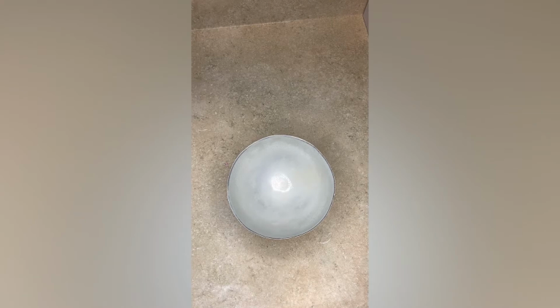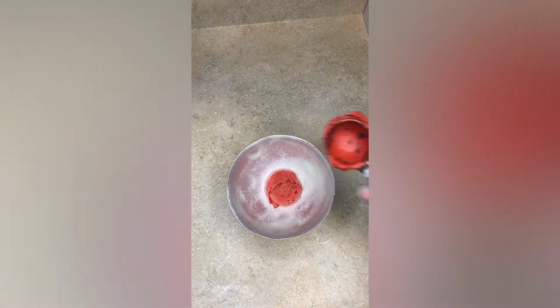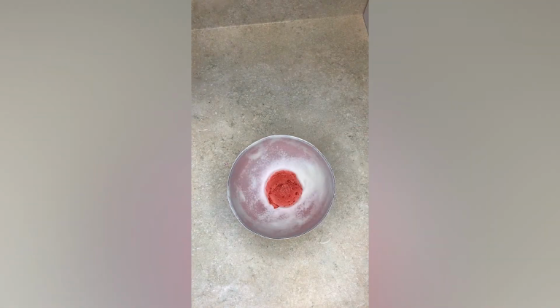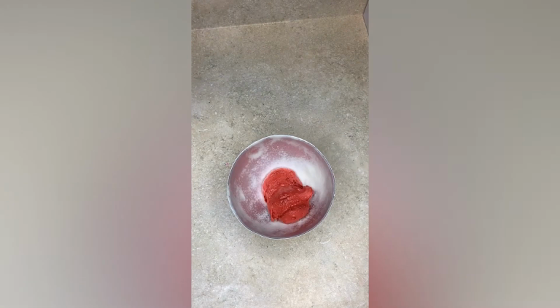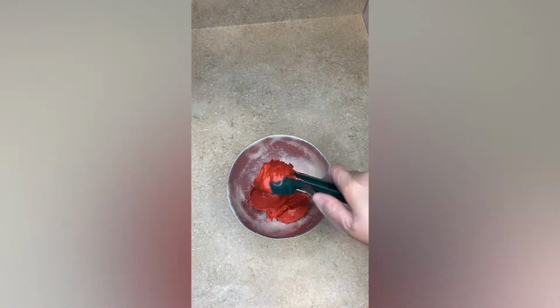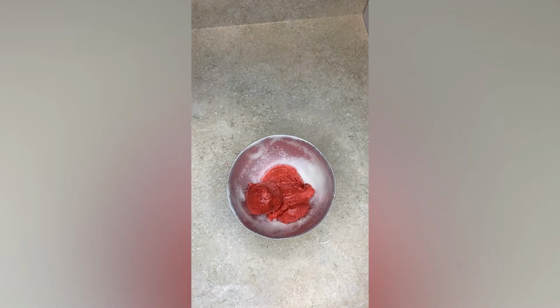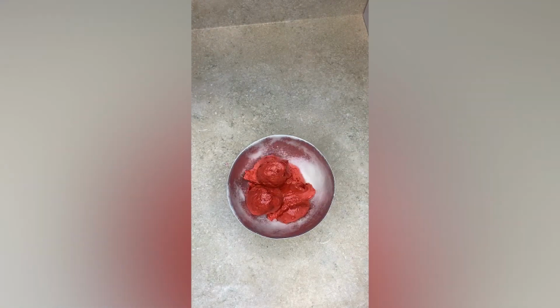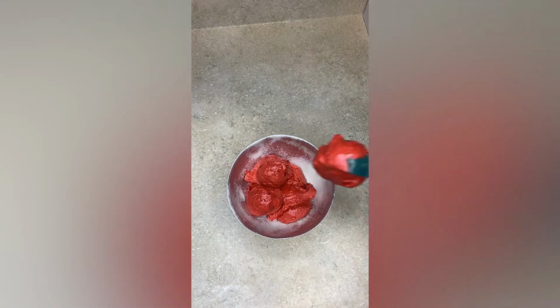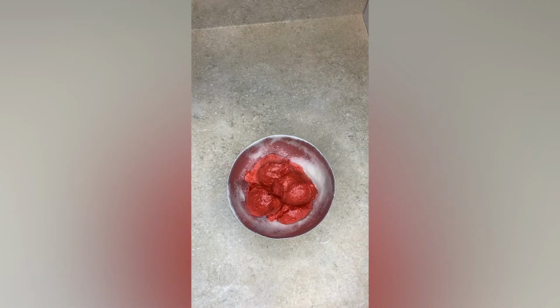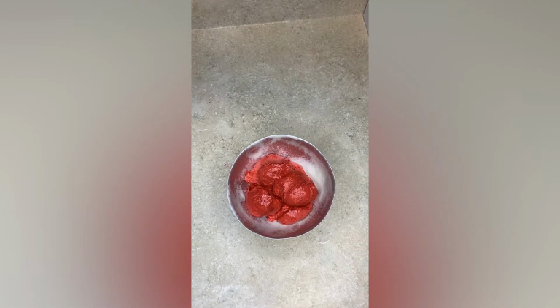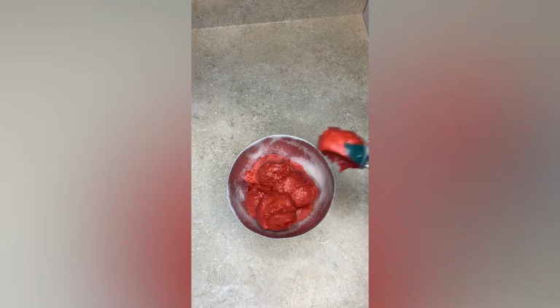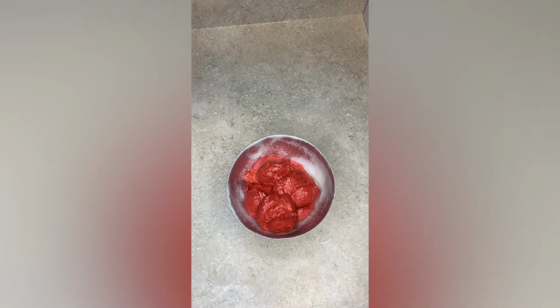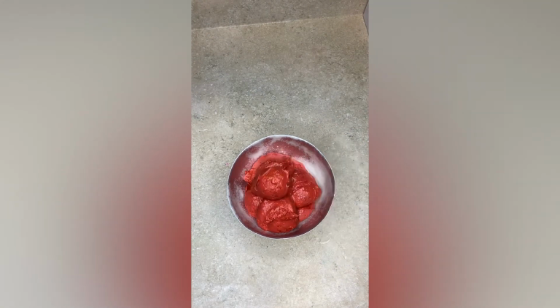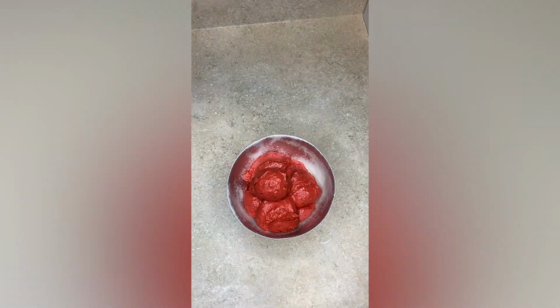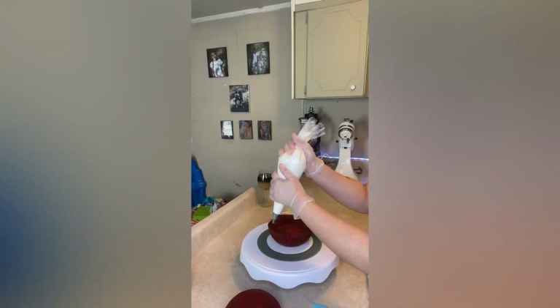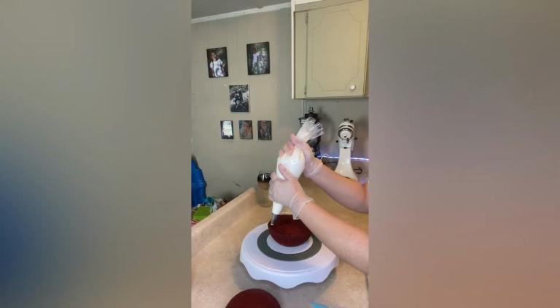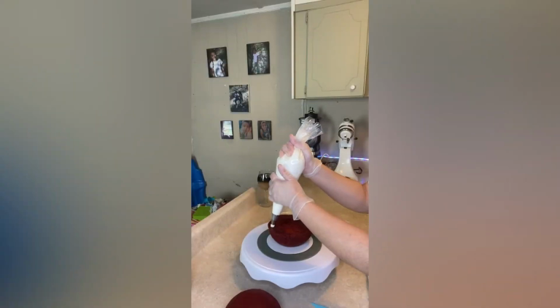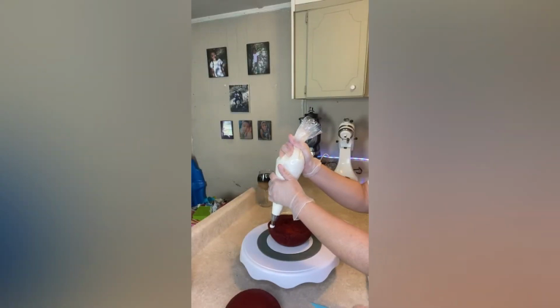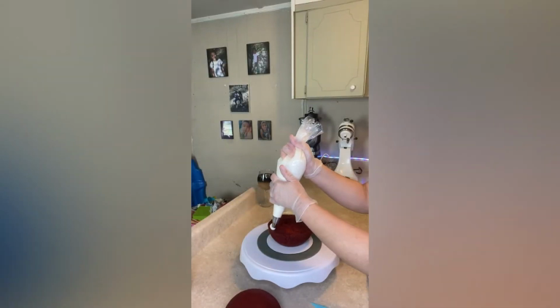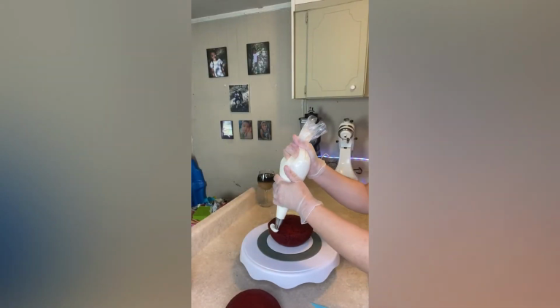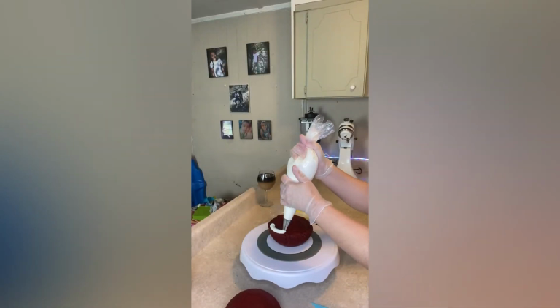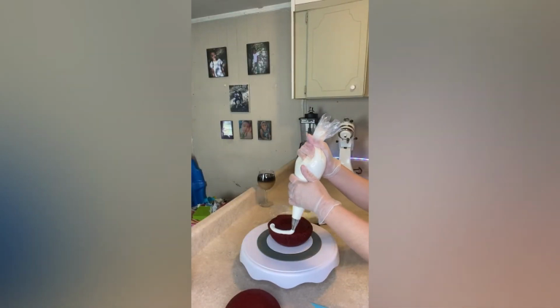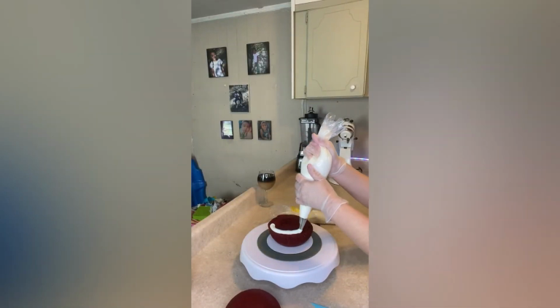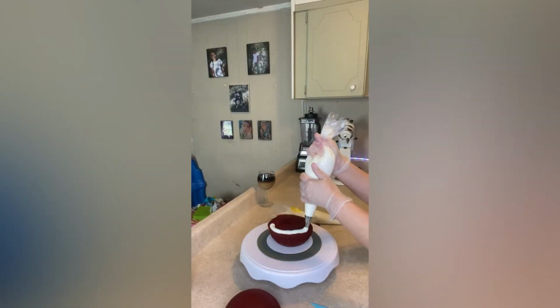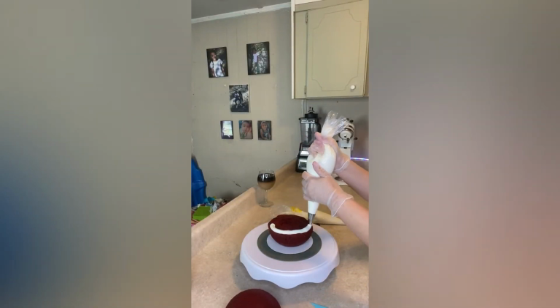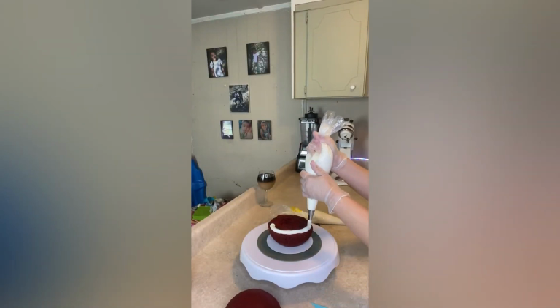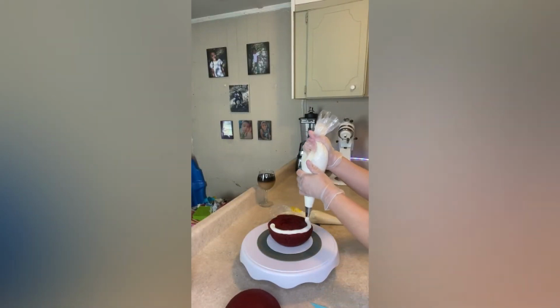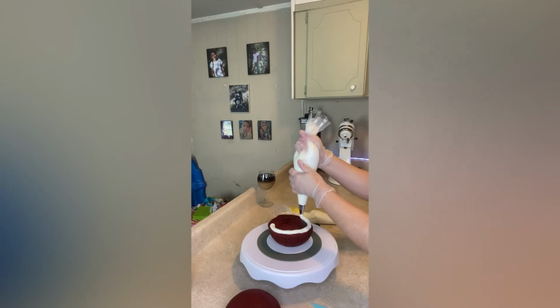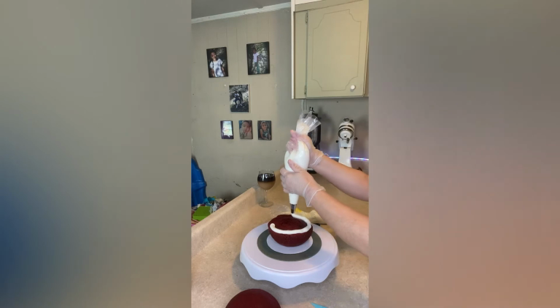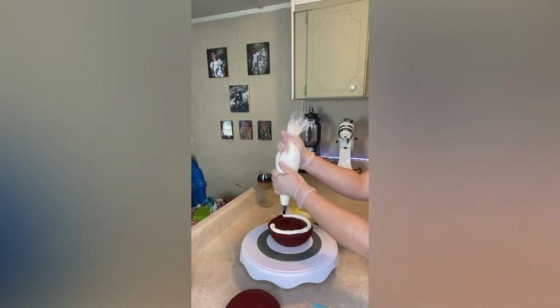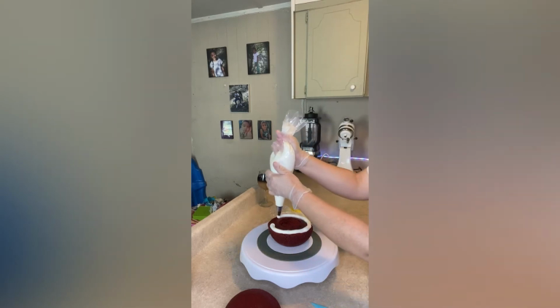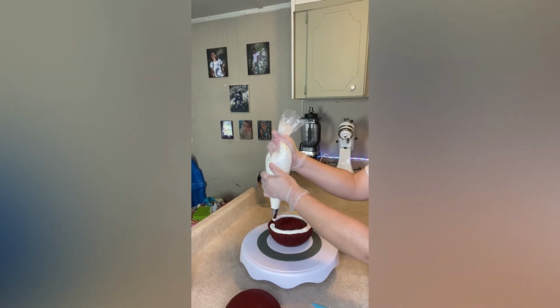I first started off with this ball cake pan and filled it a little over a quarter of the way full with cake batter. I then made what I call a well with buttercream just to hold all my filling in.